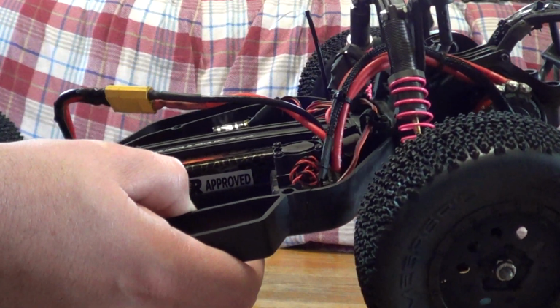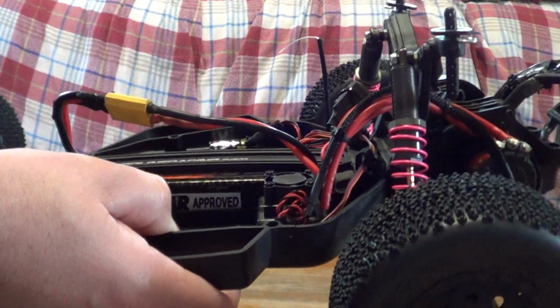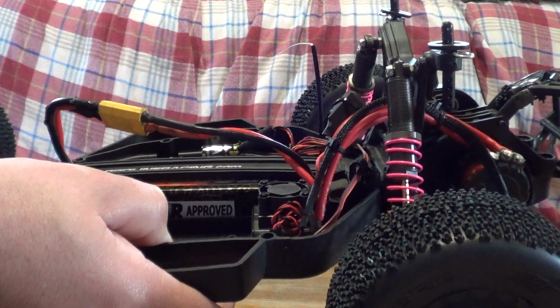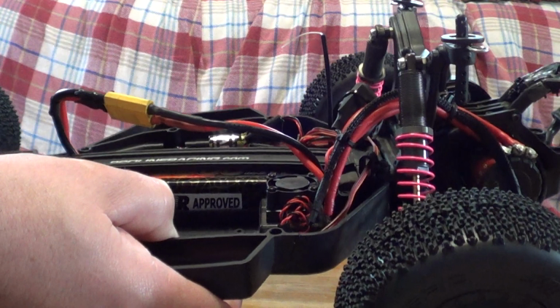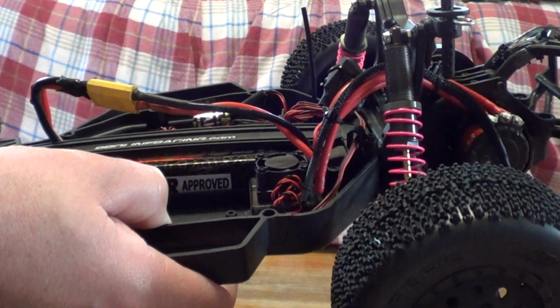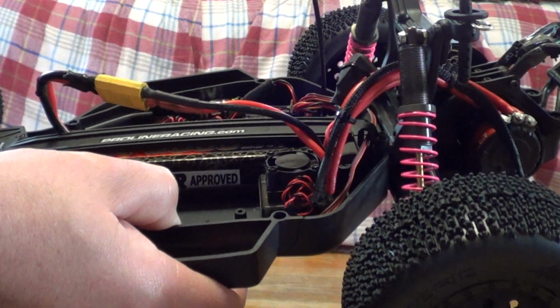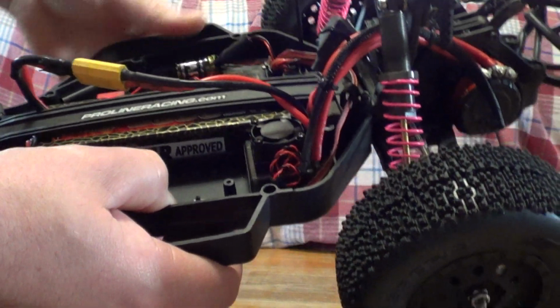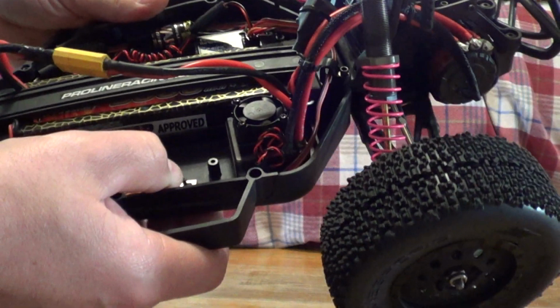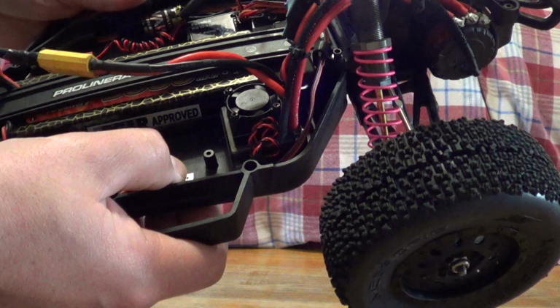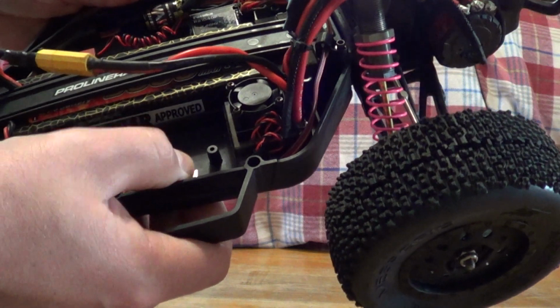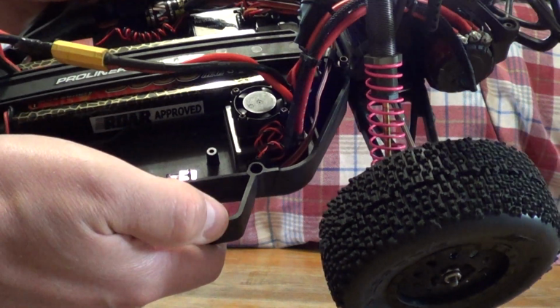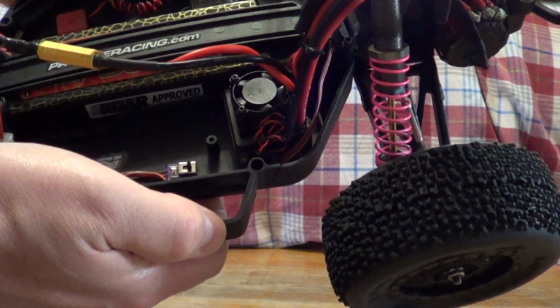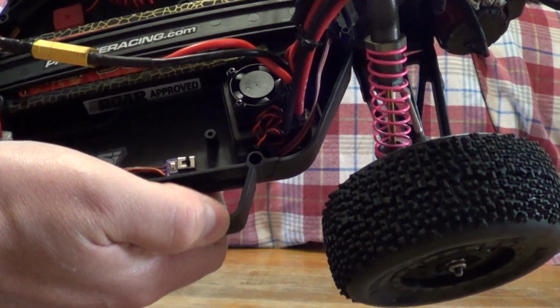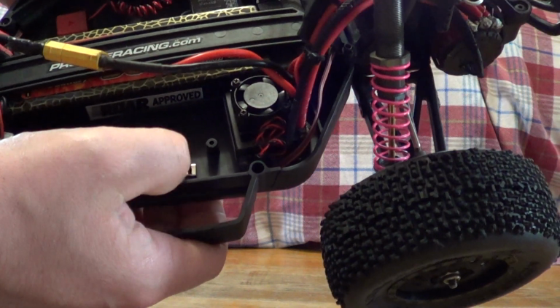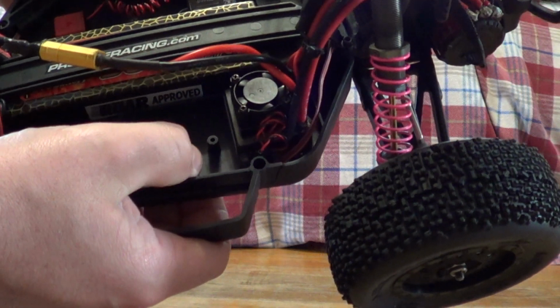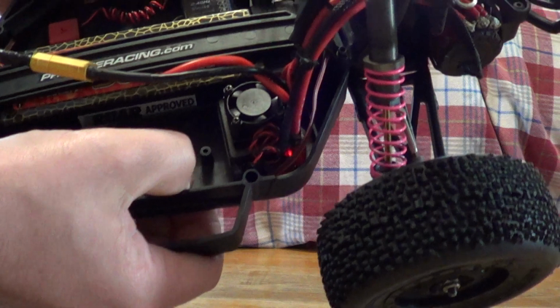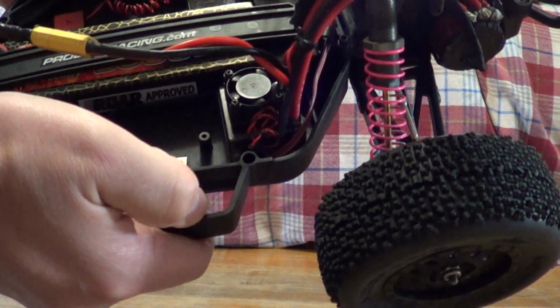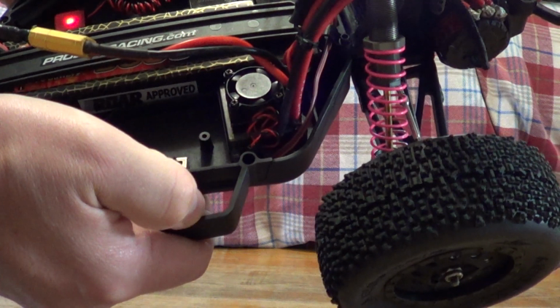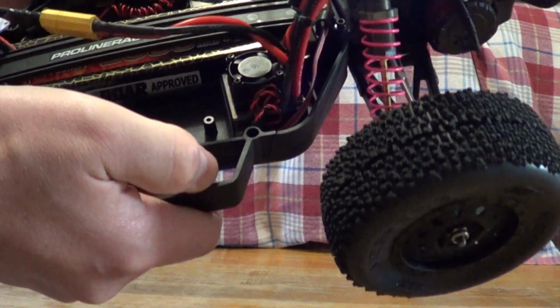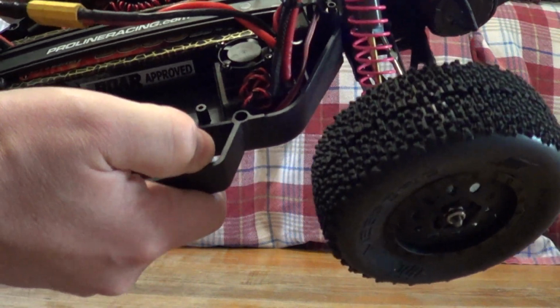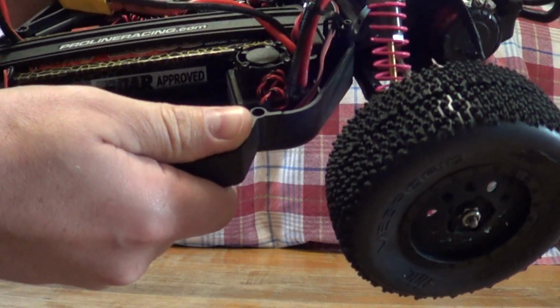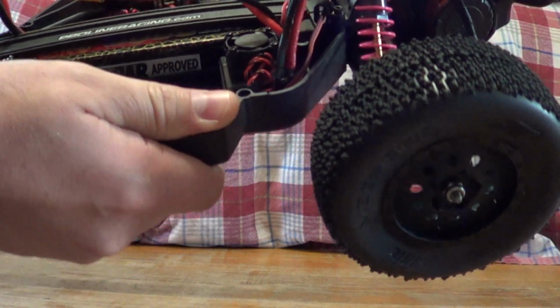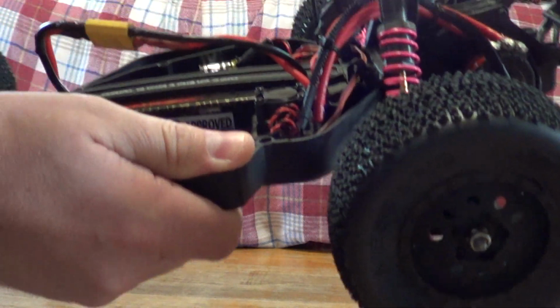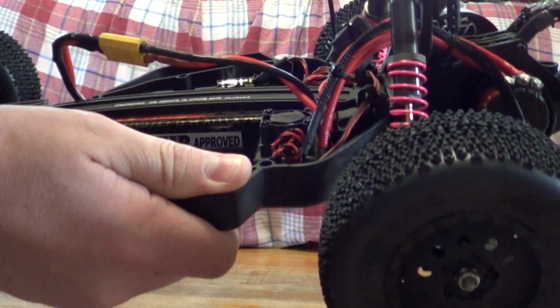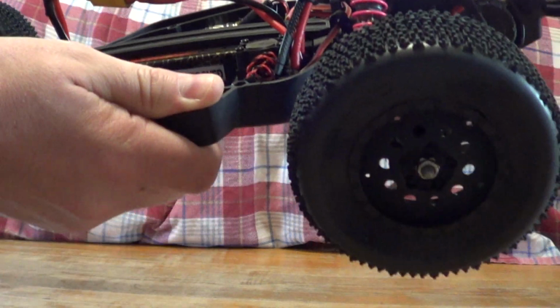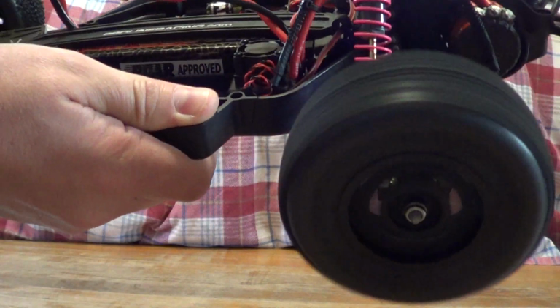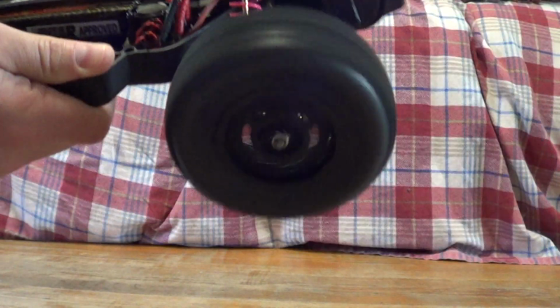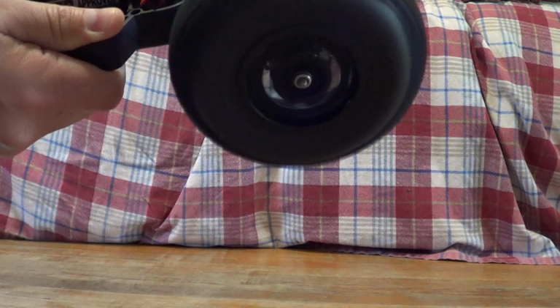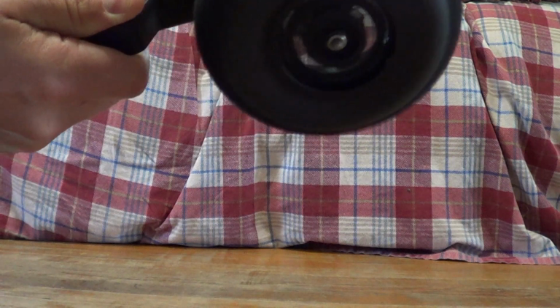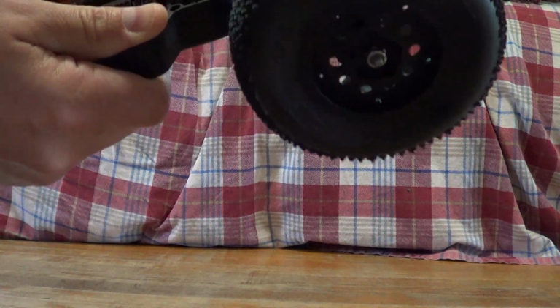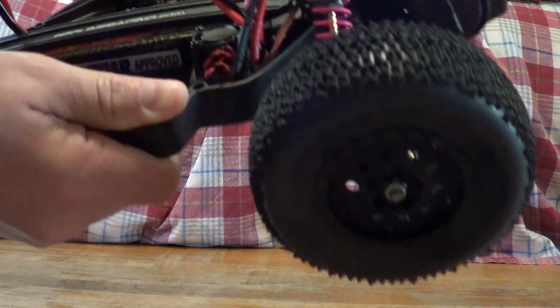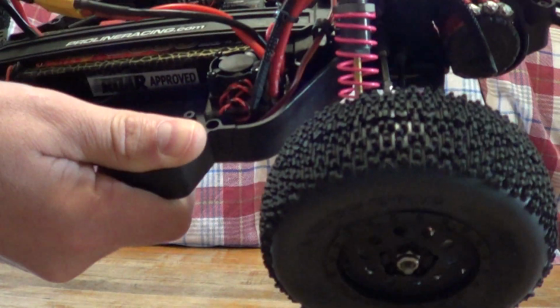I usually wait about three to five seconds after that, then turn it completely off and turn it back on. Should be good to go.